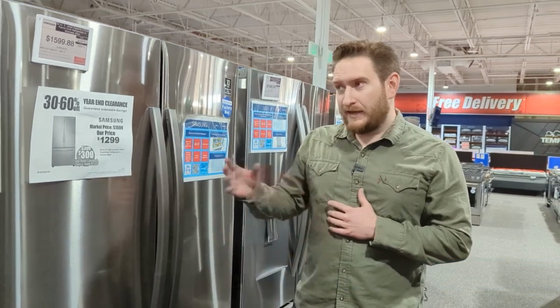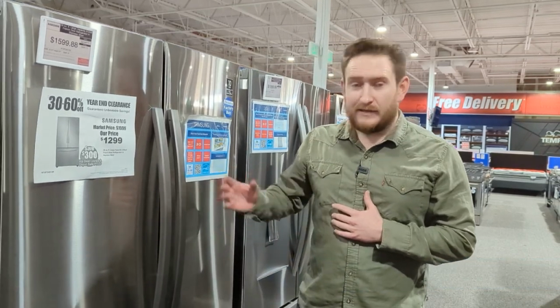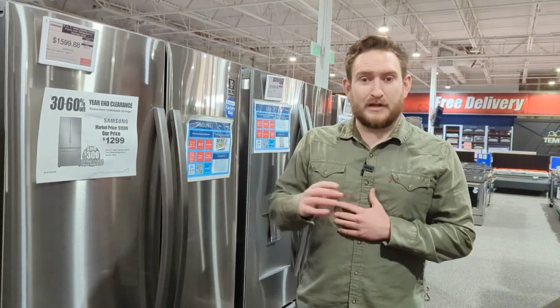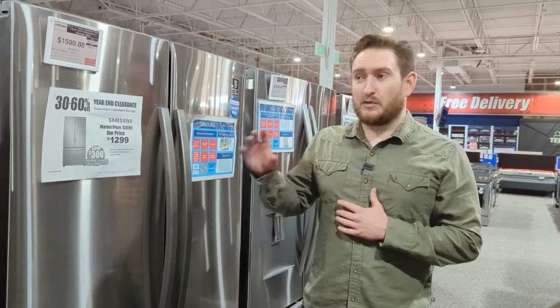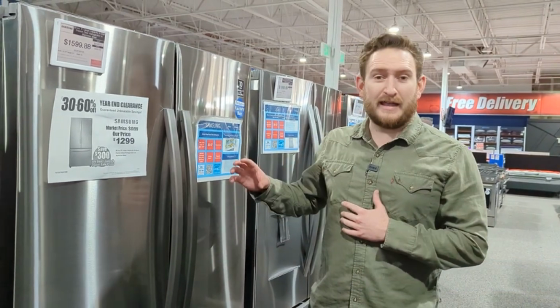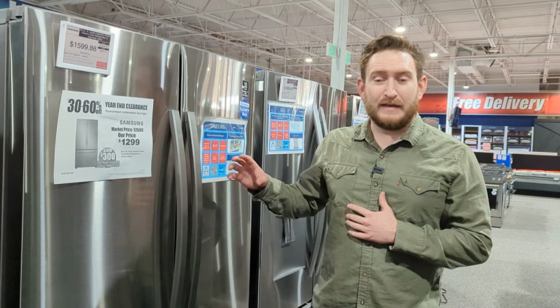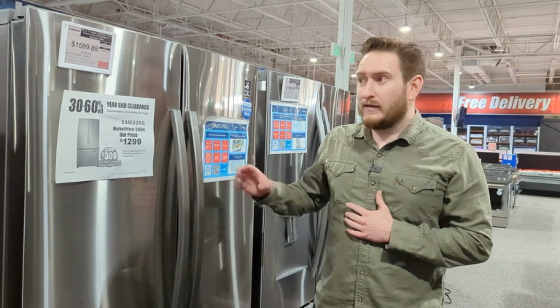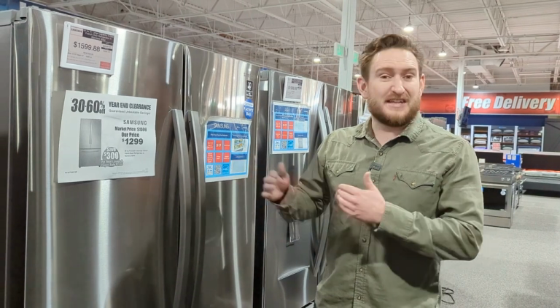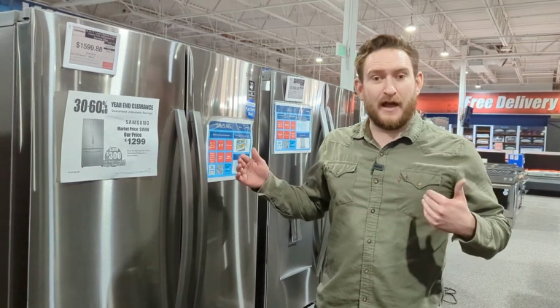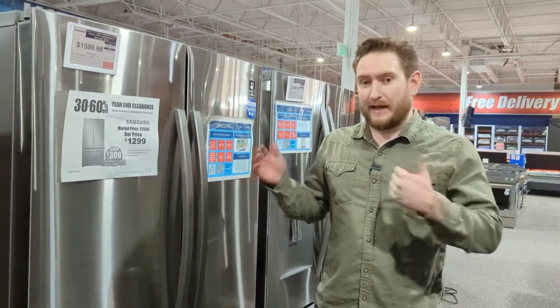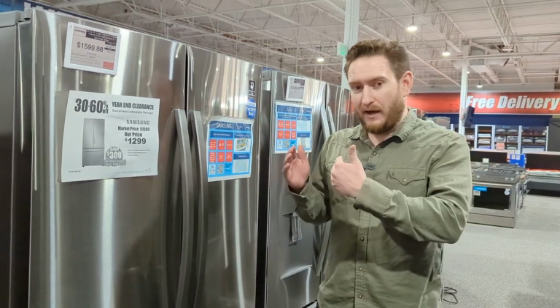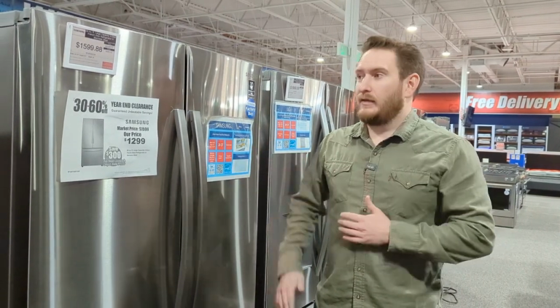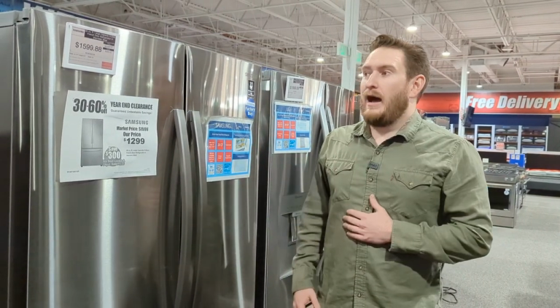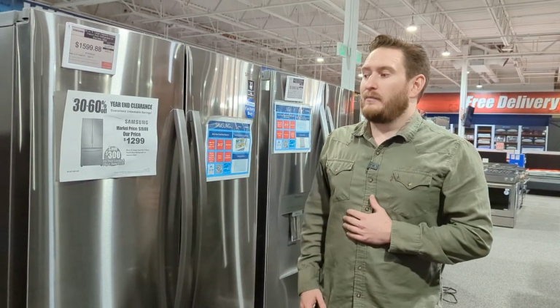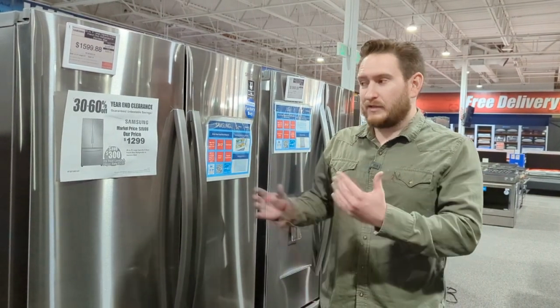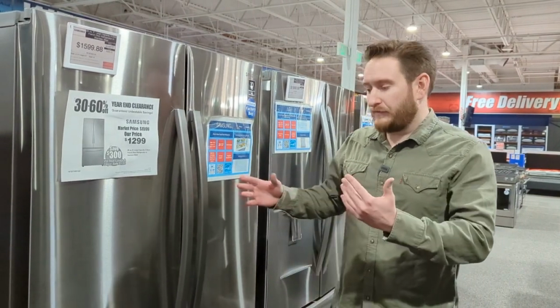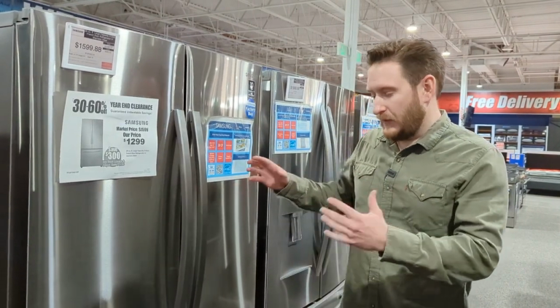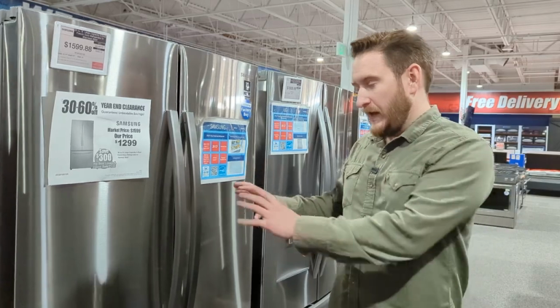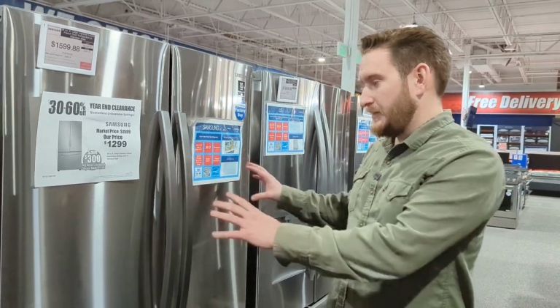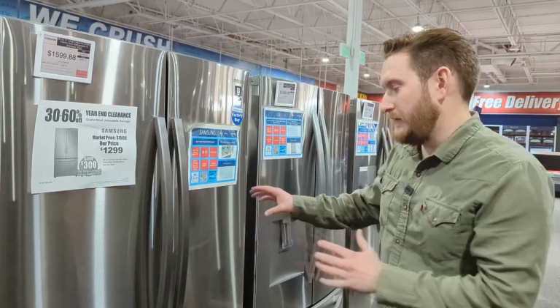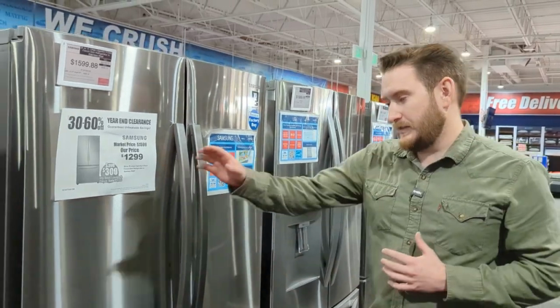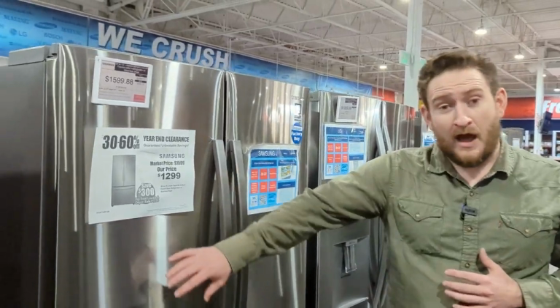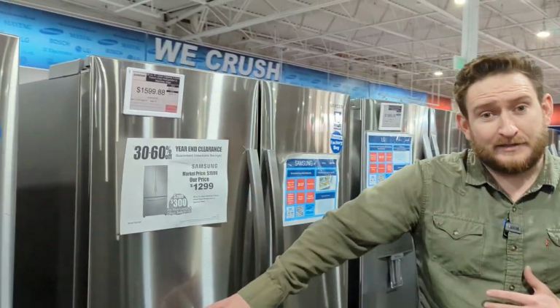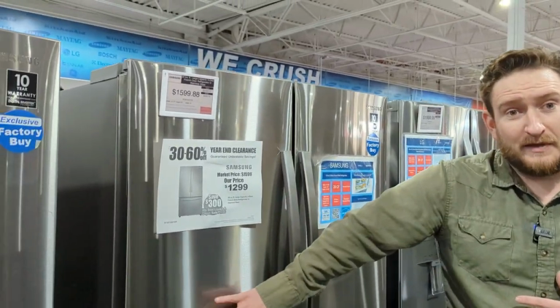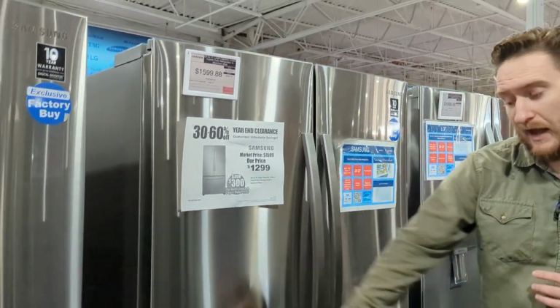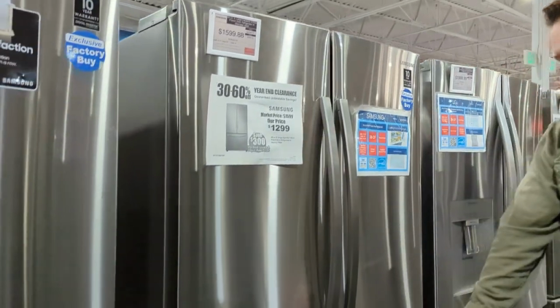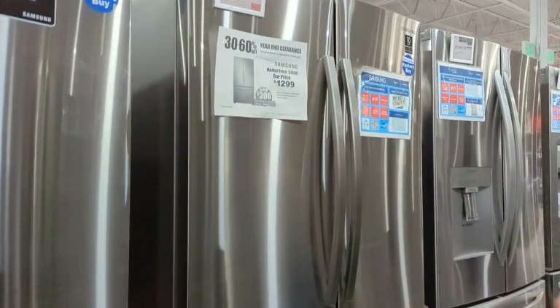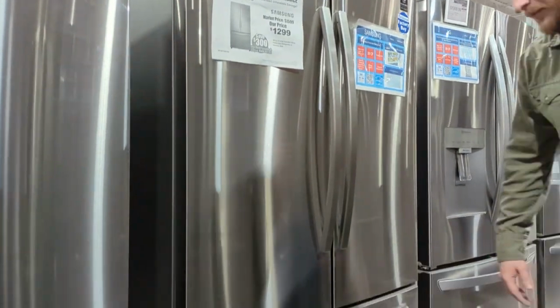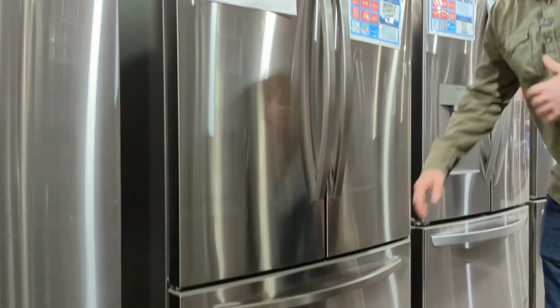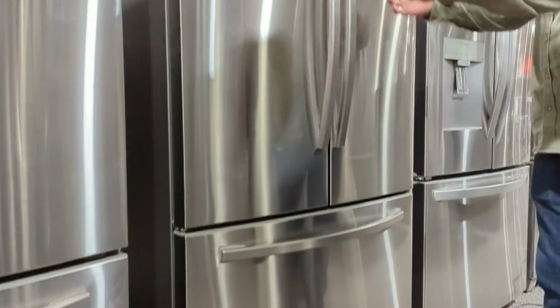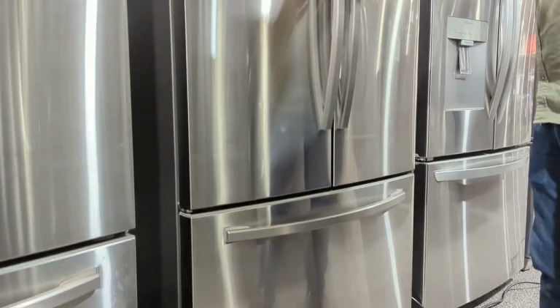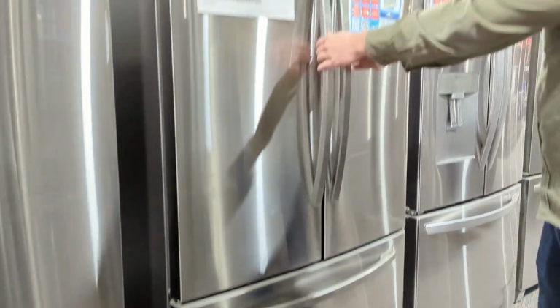First off, this is 28 cubic feet, so this is standard depth — it's not counter depth. Looking at the exterior, this one has no dispenser on the outside. Let's open it up and see what it looks like.